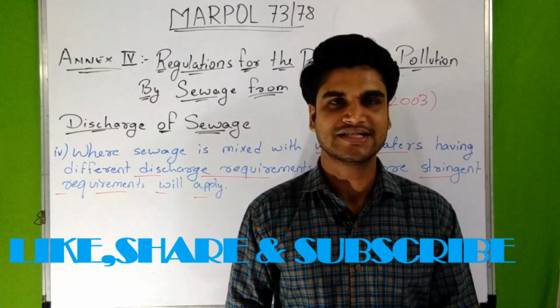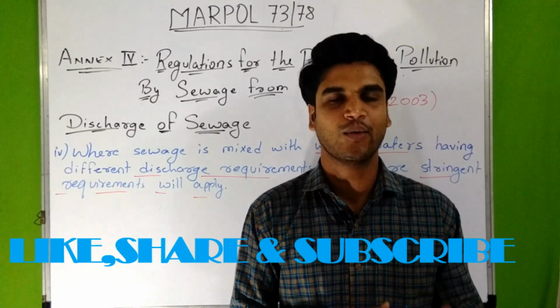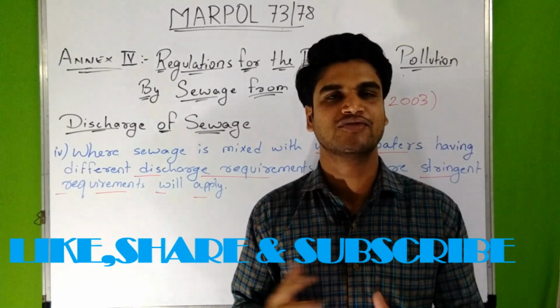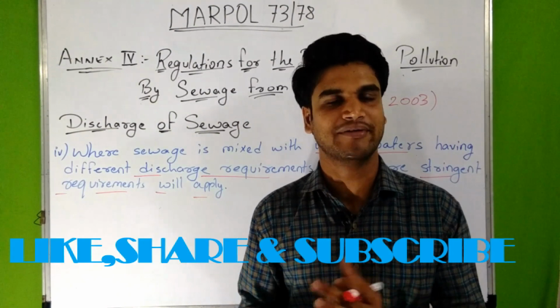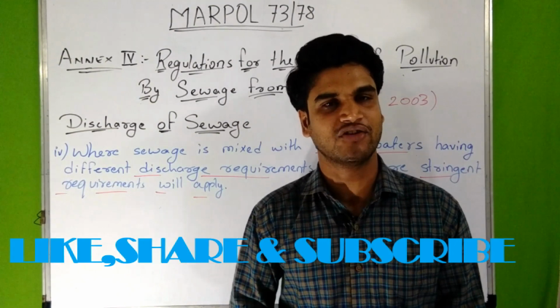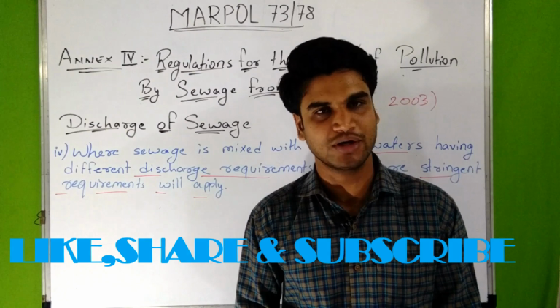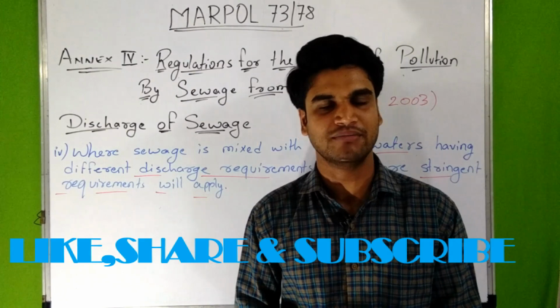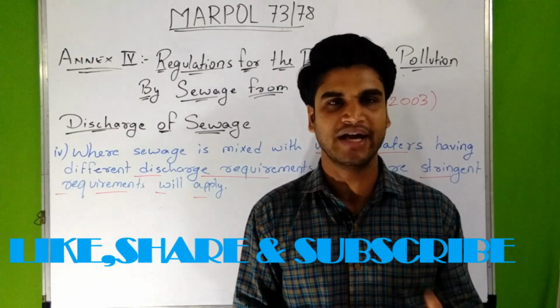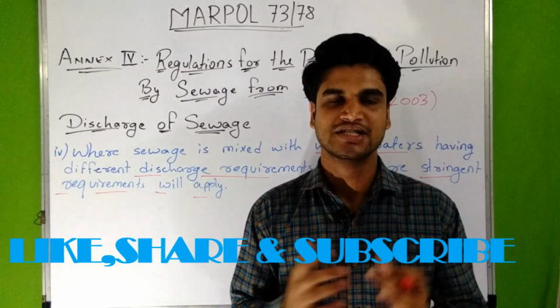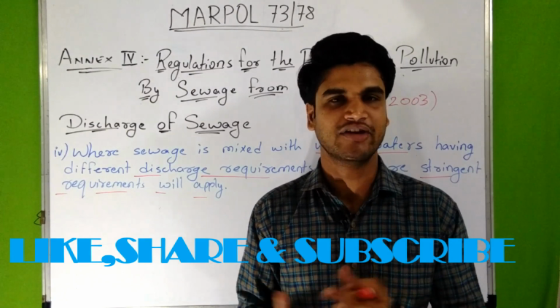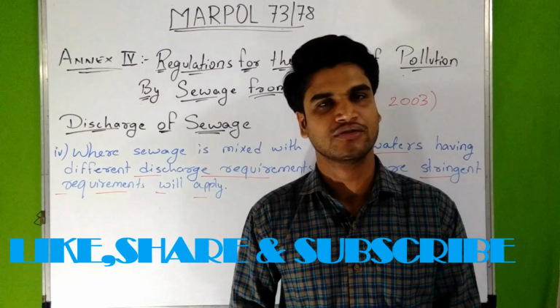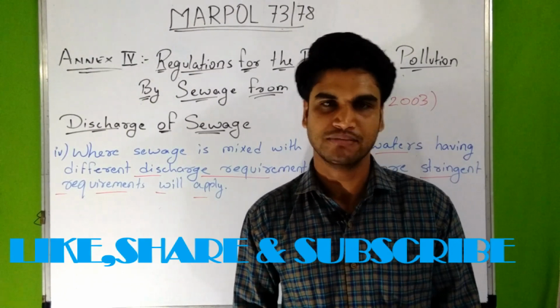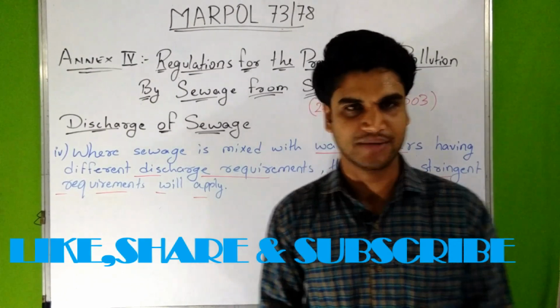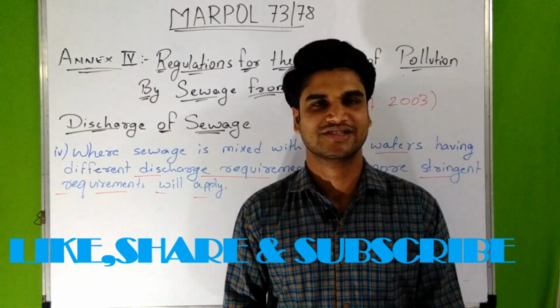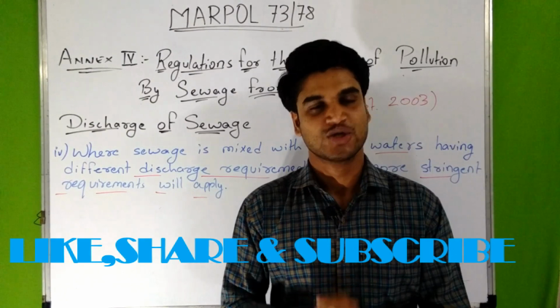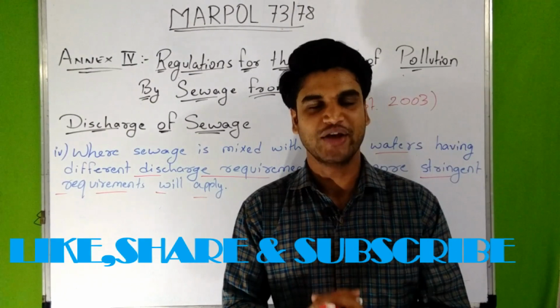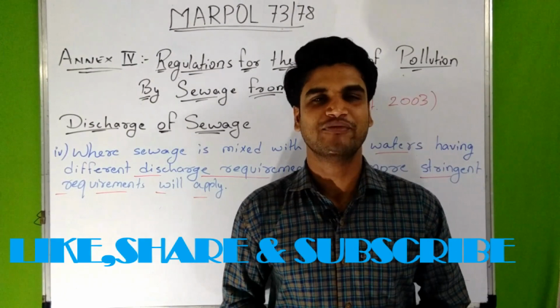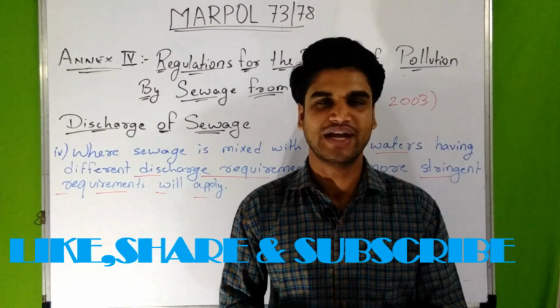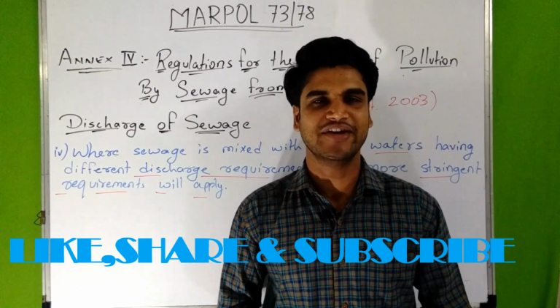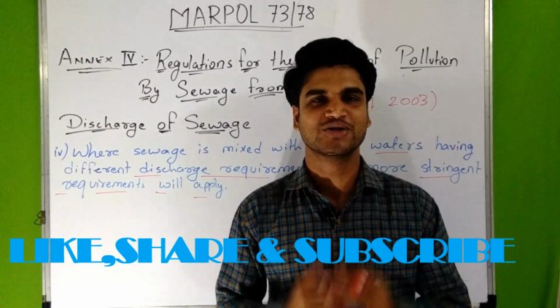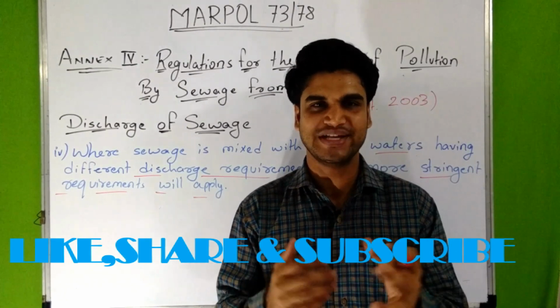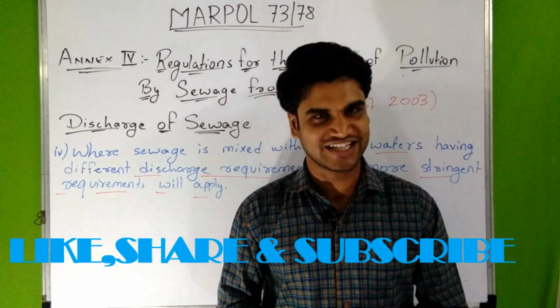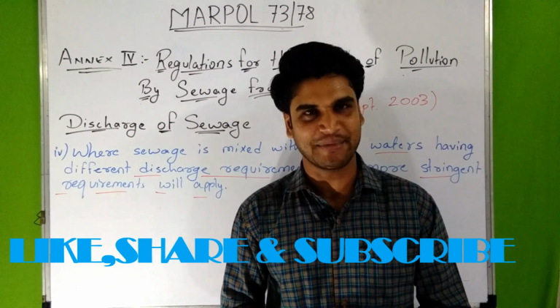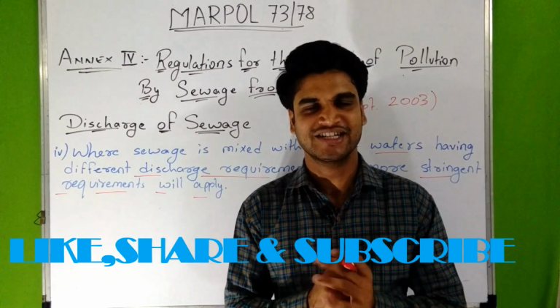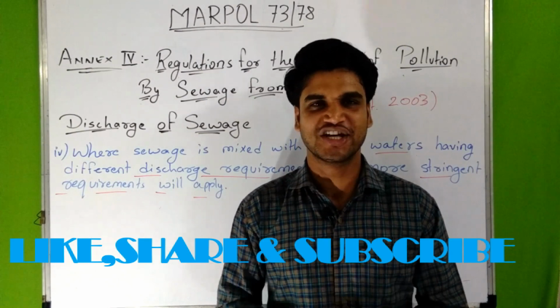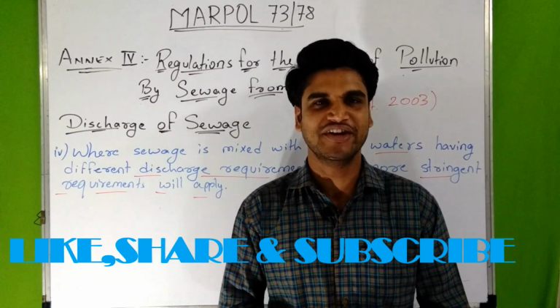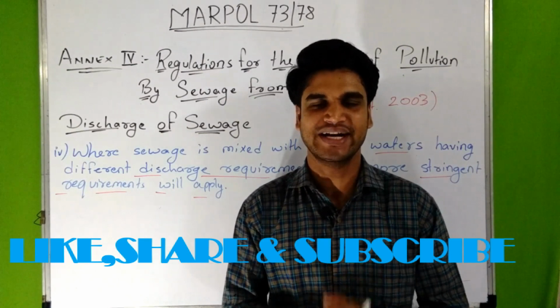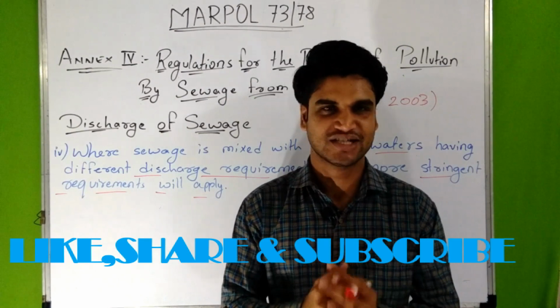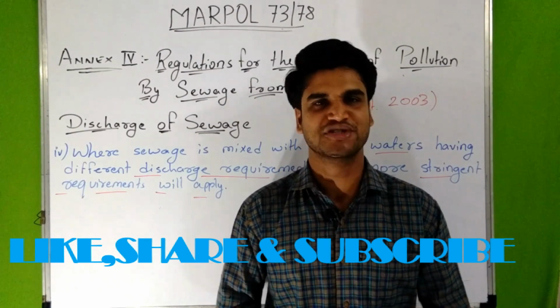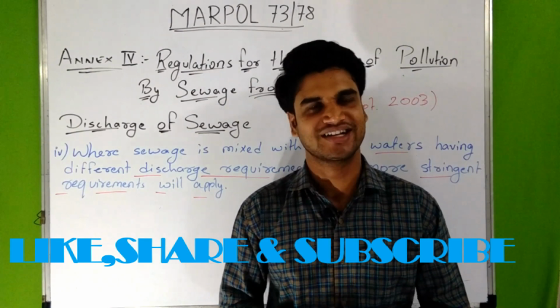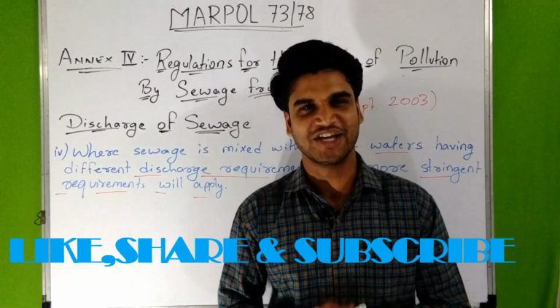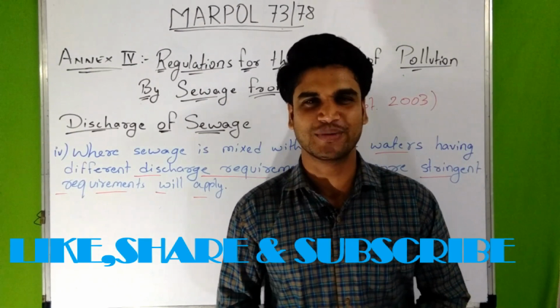So this was about Annex 4 of MARPOL 73/78, that is Regulations for the Prevention of Pollution by Sewage from Ships. I hope you liked the video, so please click the like button, share the video, and subscribe to the channel. Thank you so much.